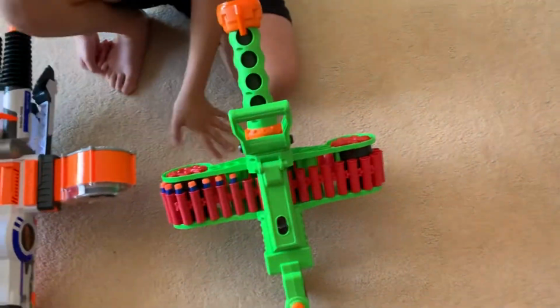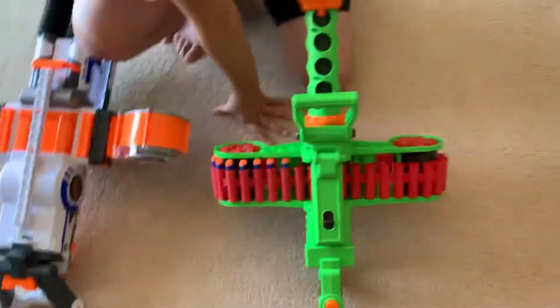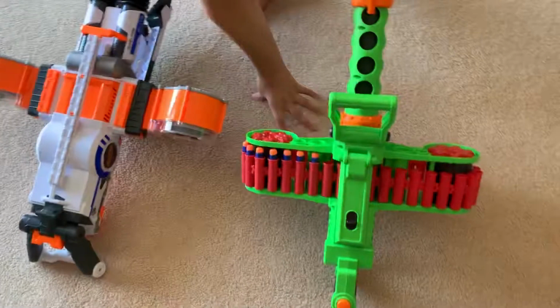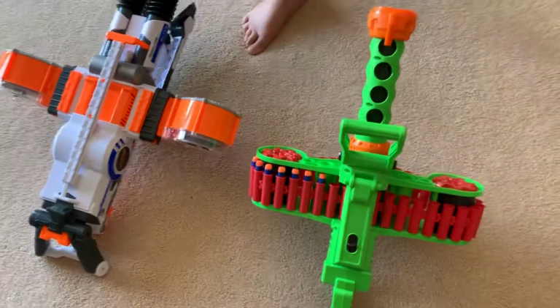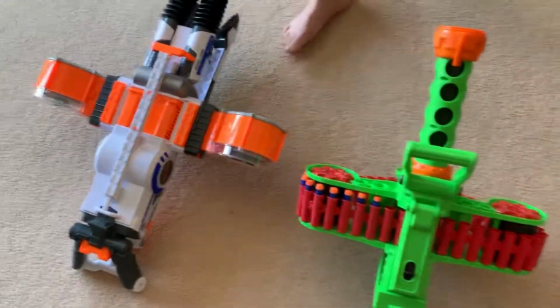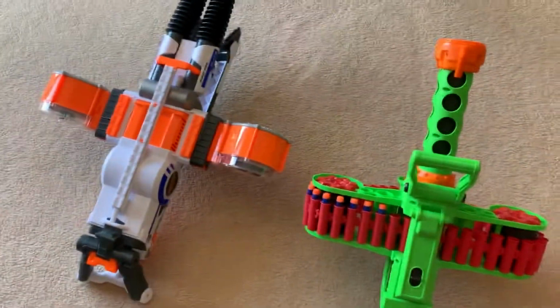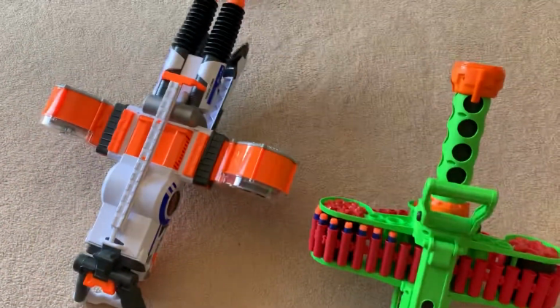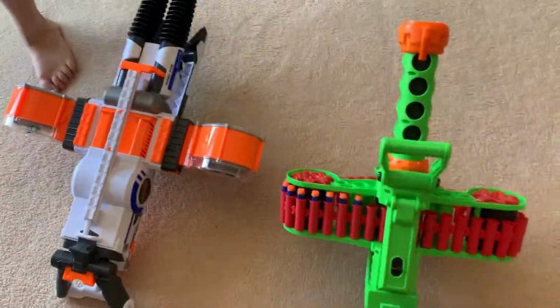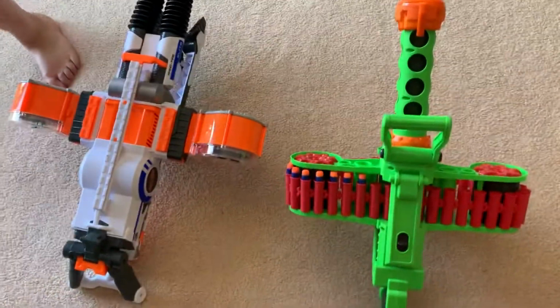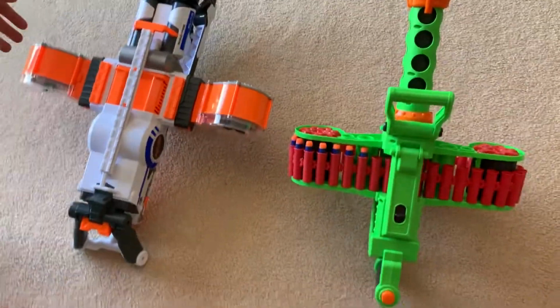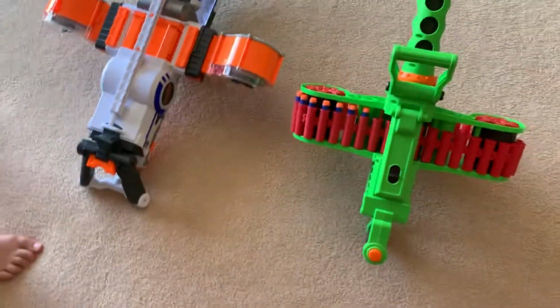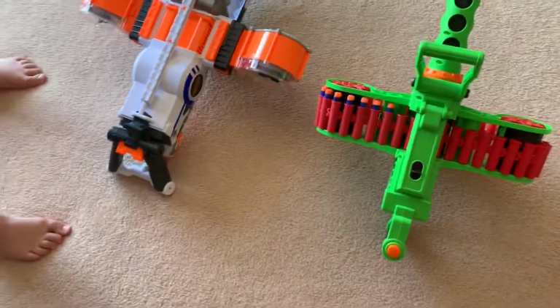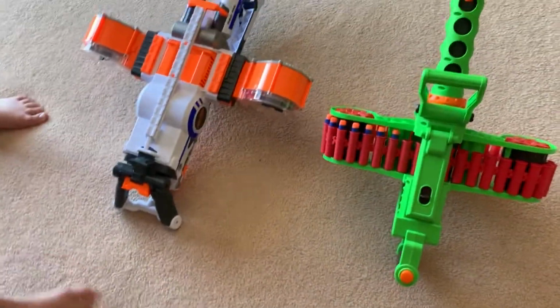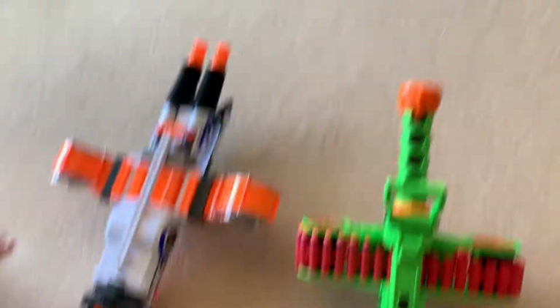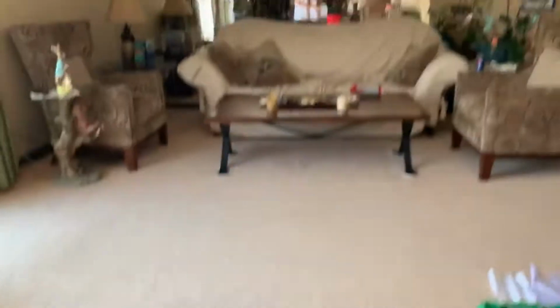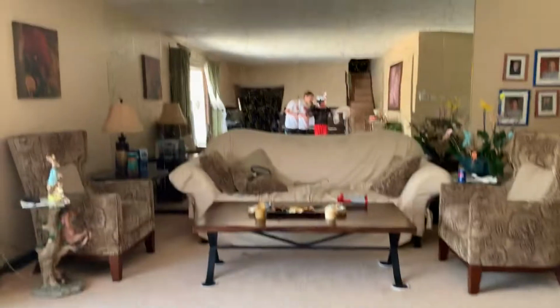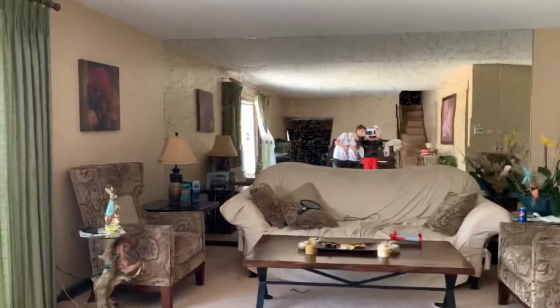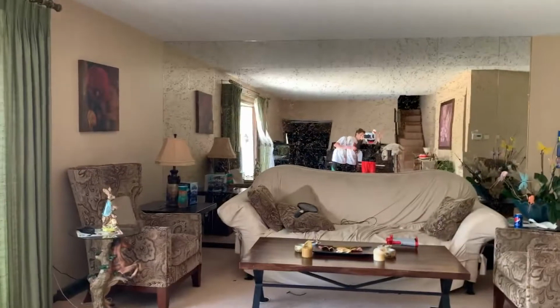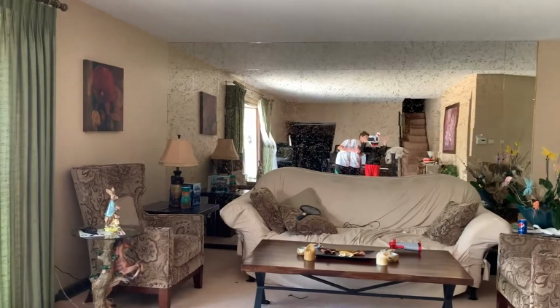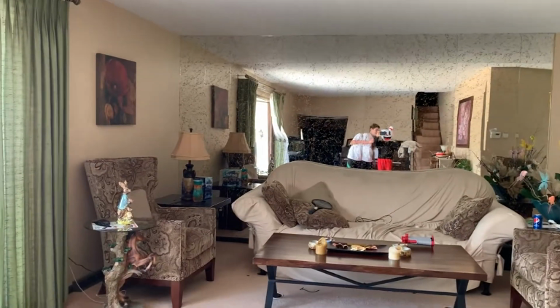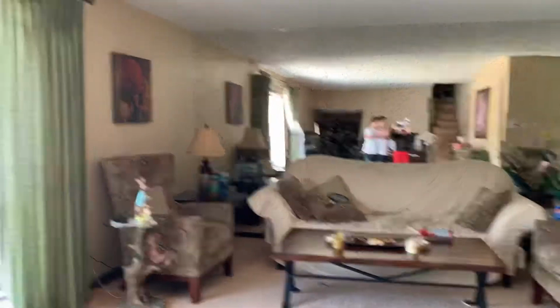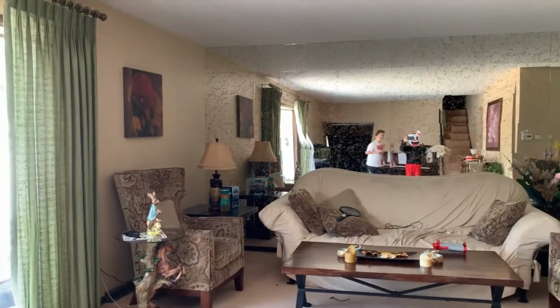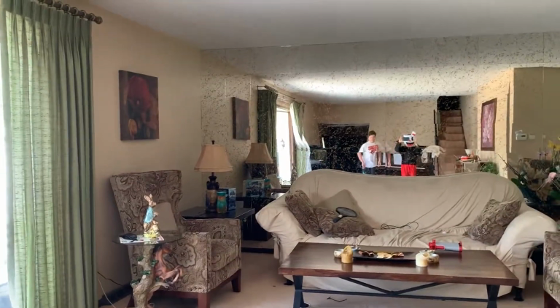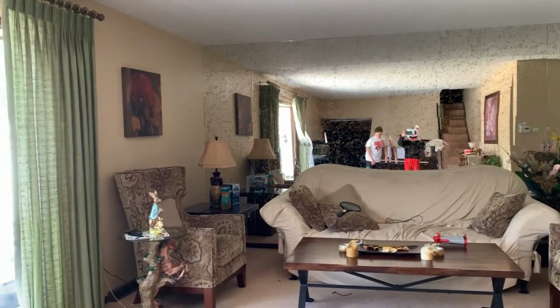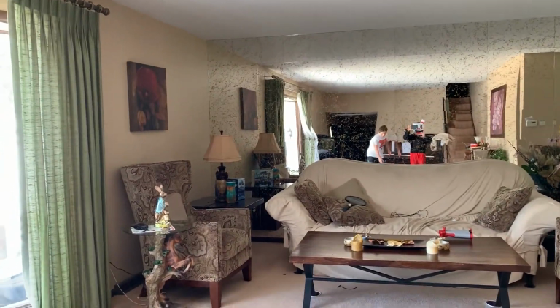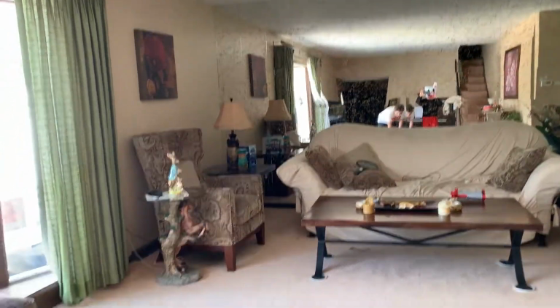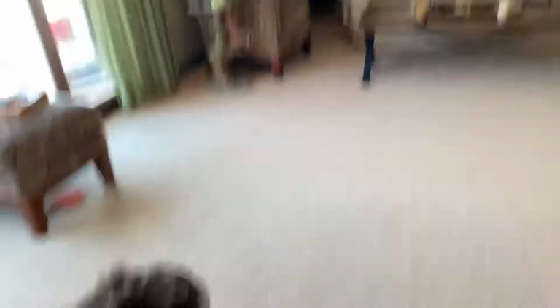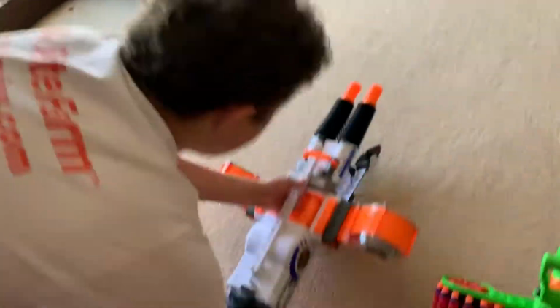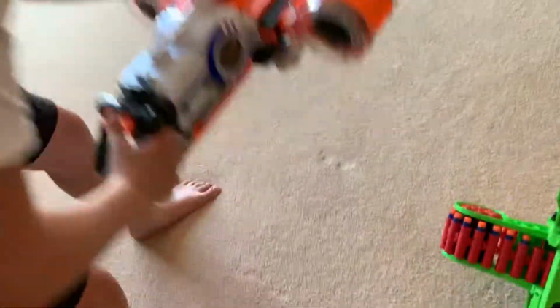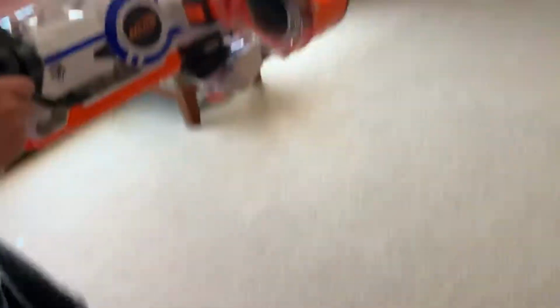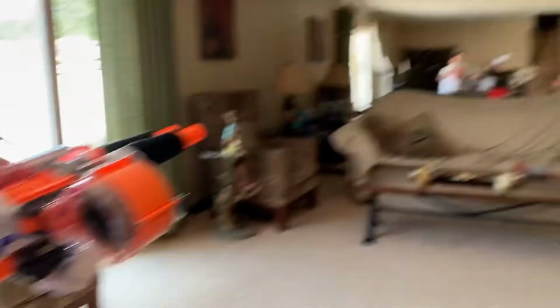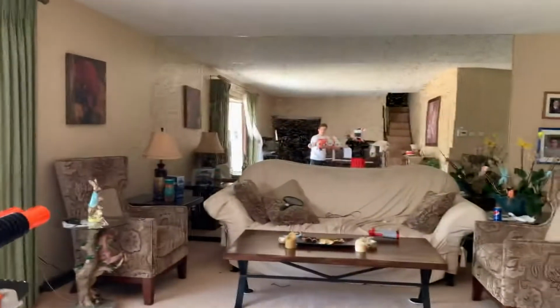So we're going to be firing it. My little cameraman is going to be wearing a suit — not the Cuphead suit. And we're going to be firing the Rhino Fire first, without the bipod, because screw that.